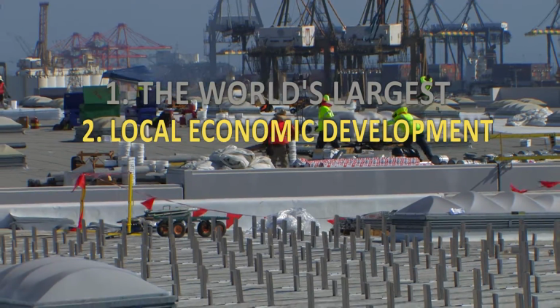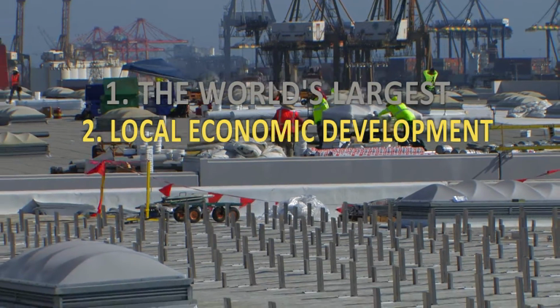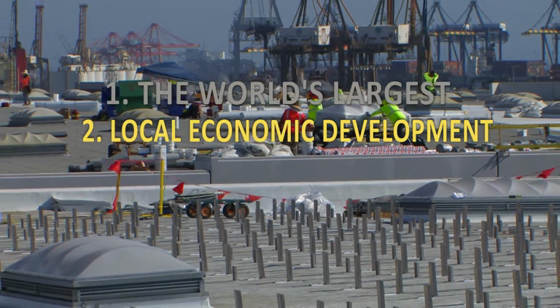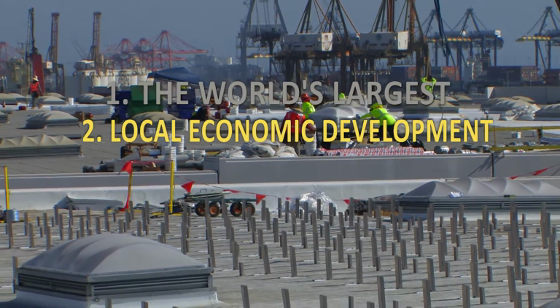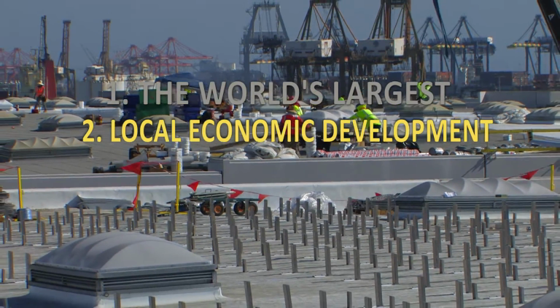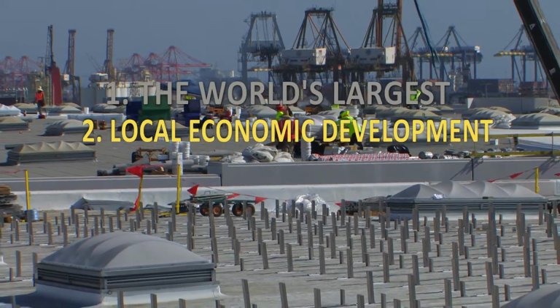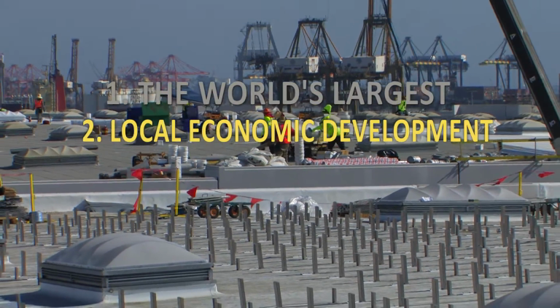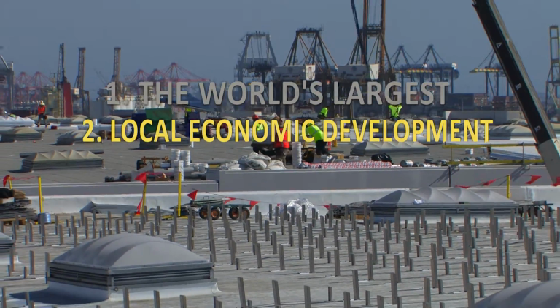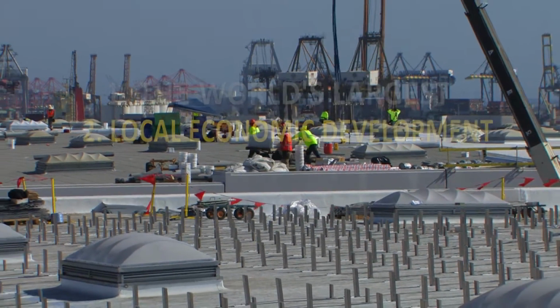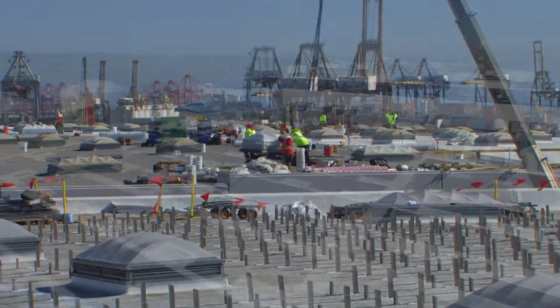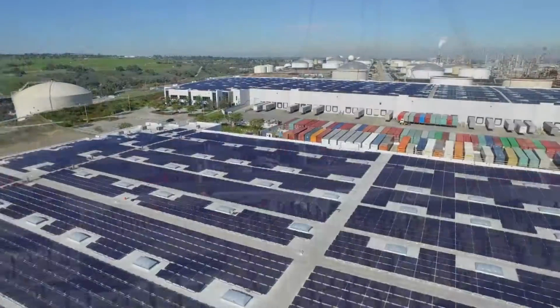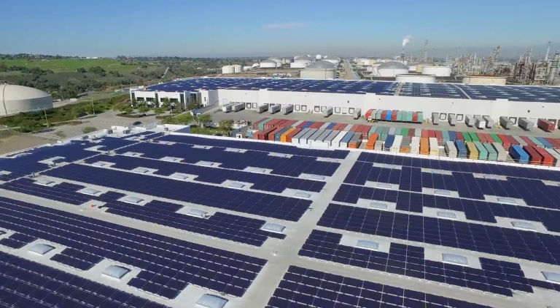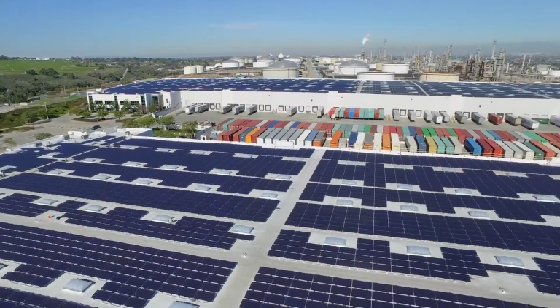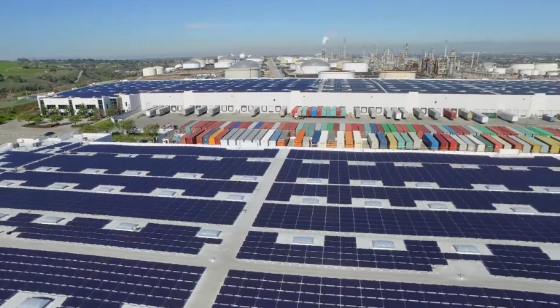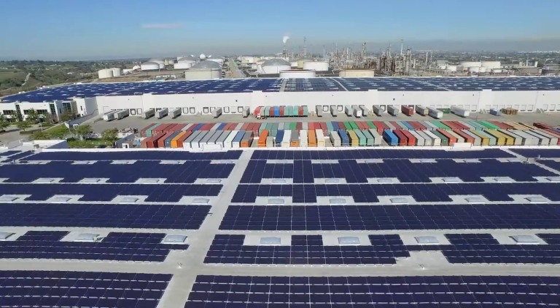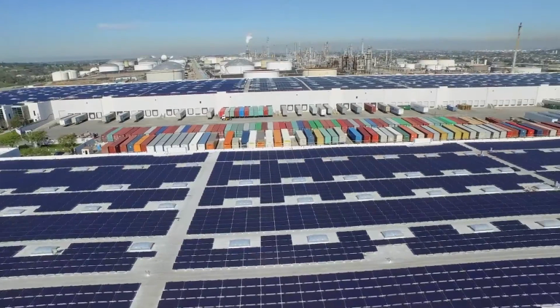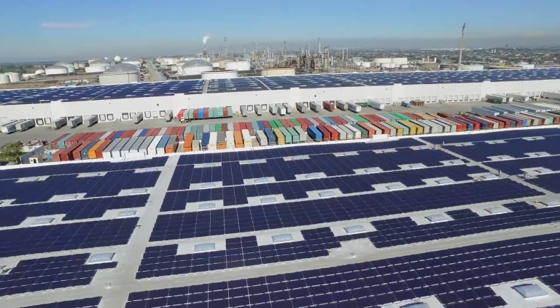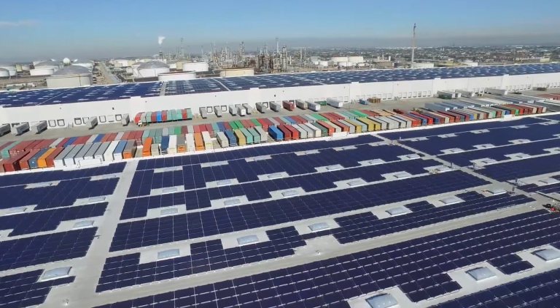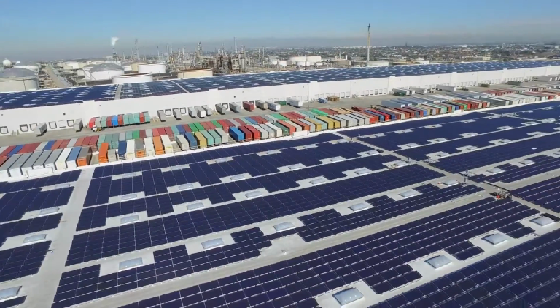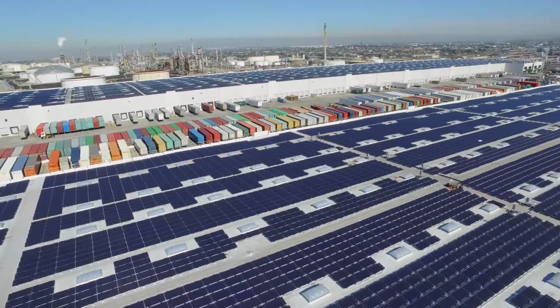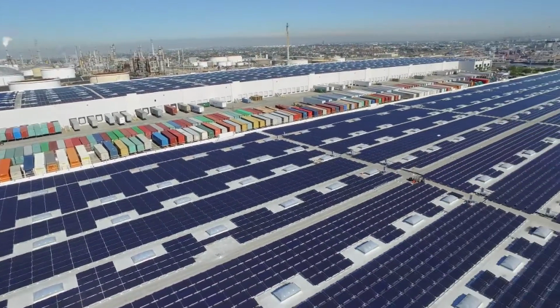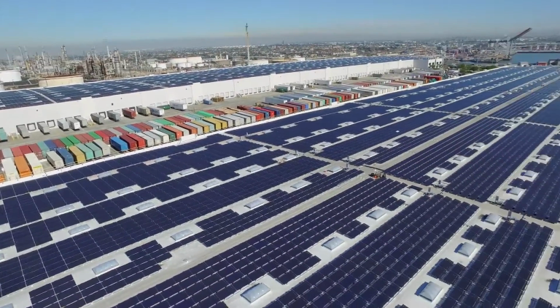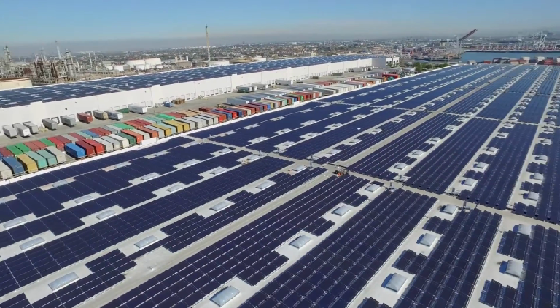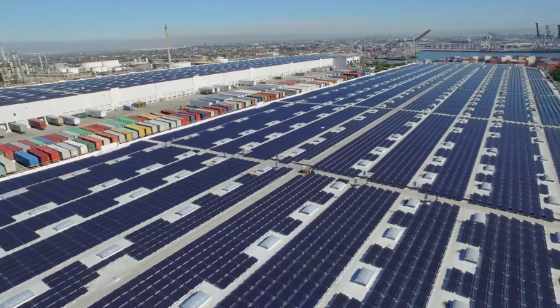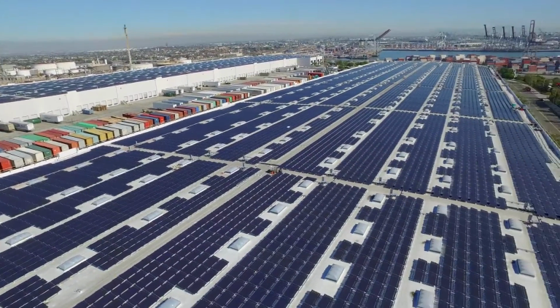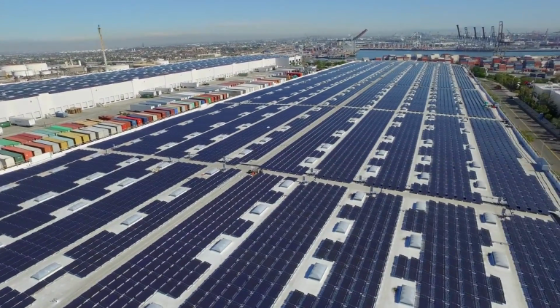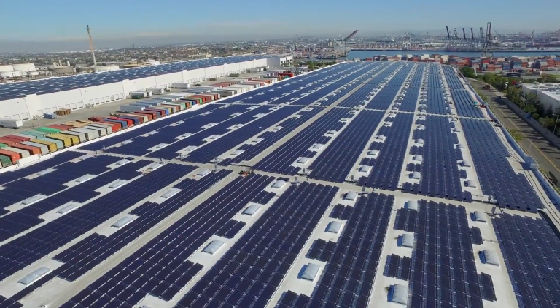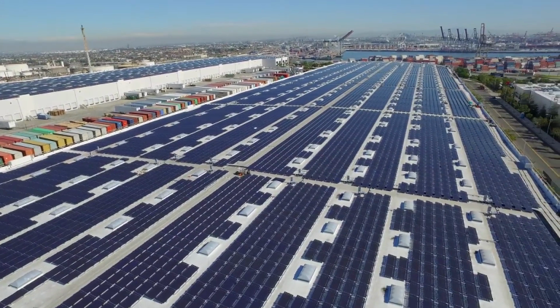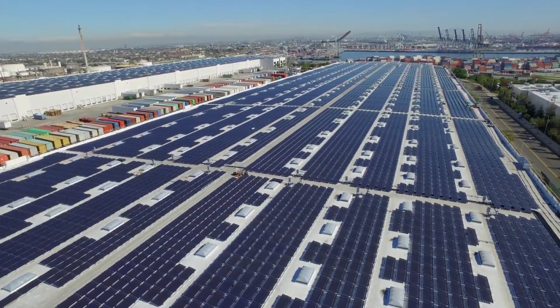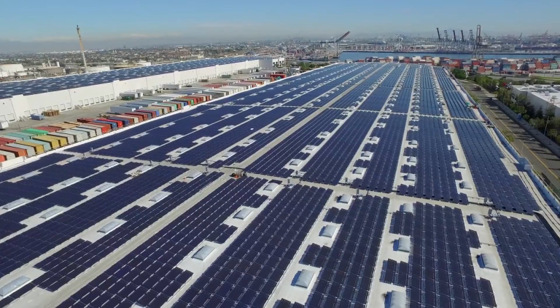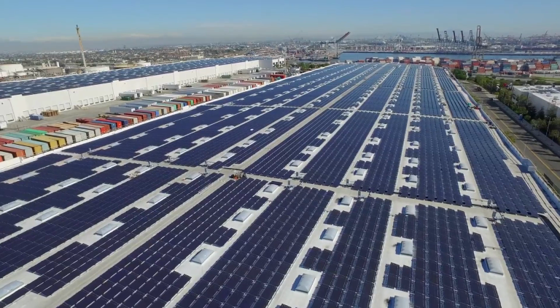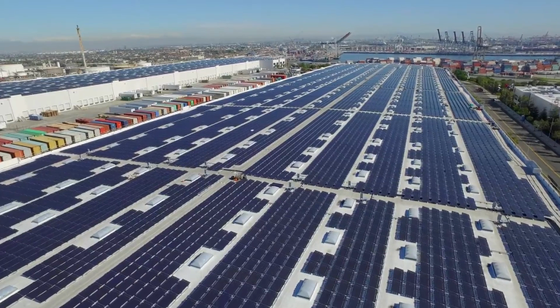The Westmont warehouse complex in San Pedro is the site of the premier solar installation in Los Angeles. The owner gets a new roof, new skylights, and annual lease payments for 20 years.